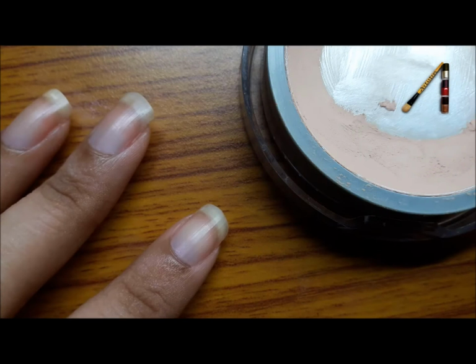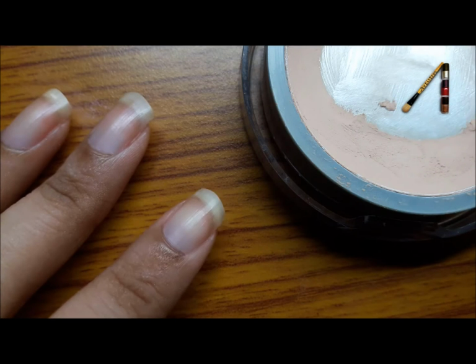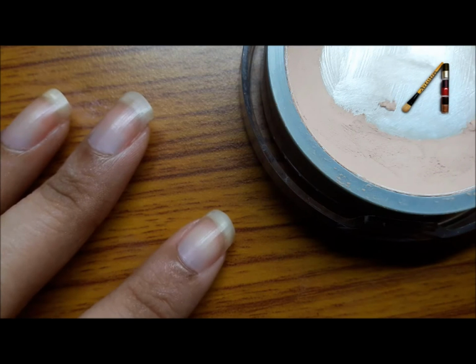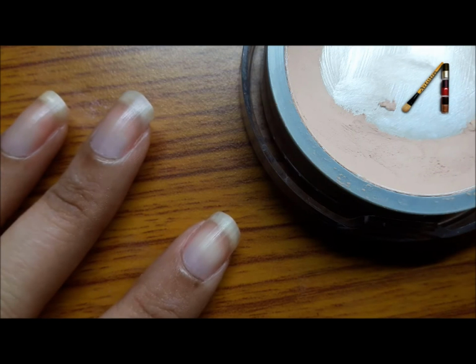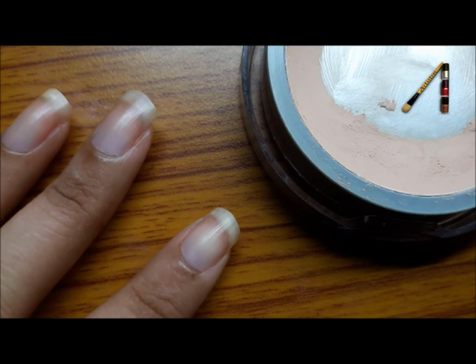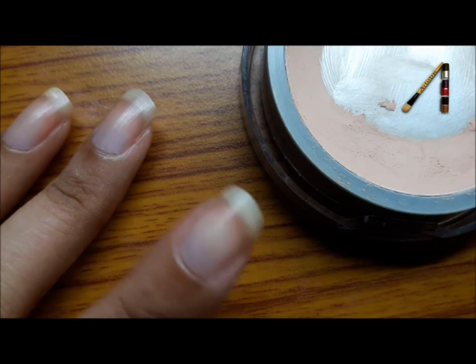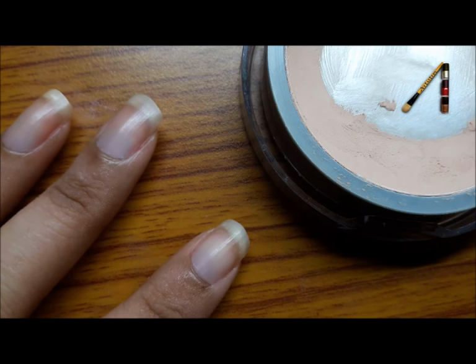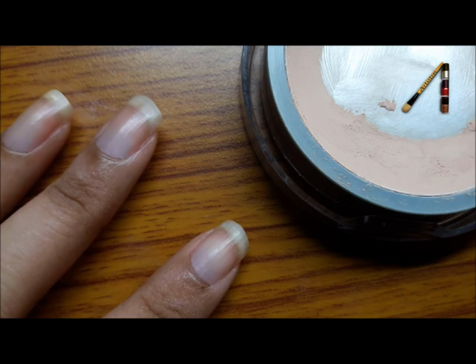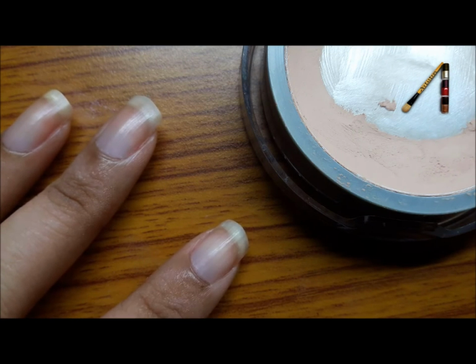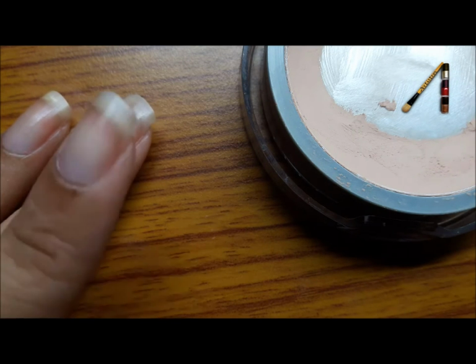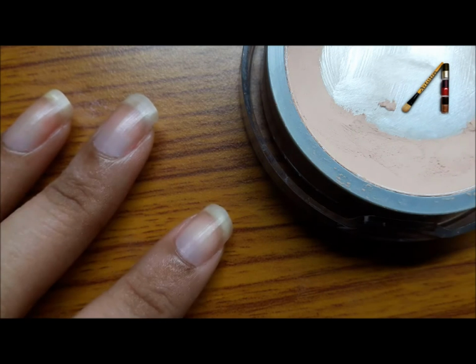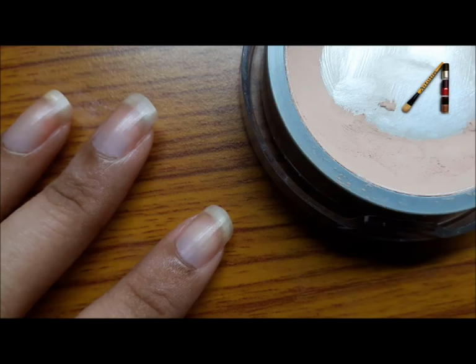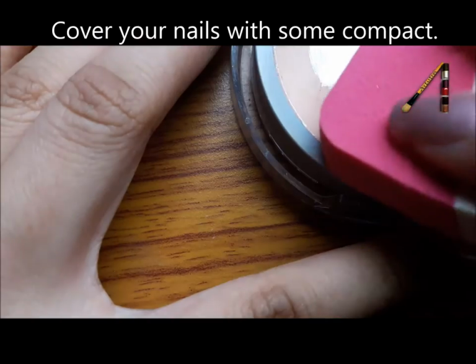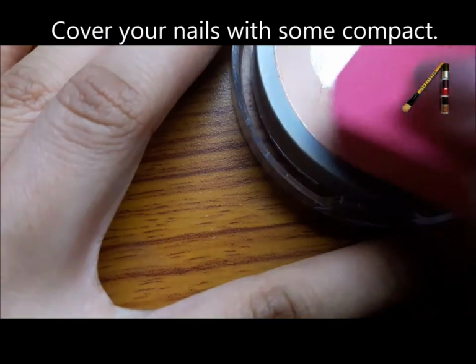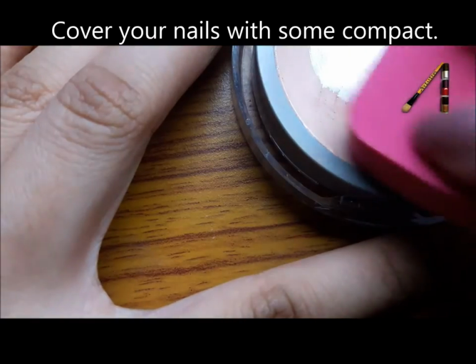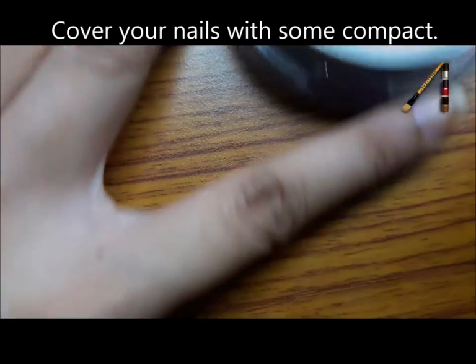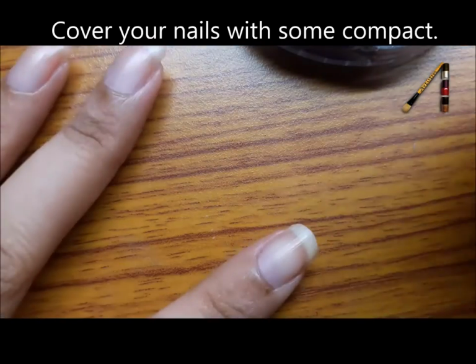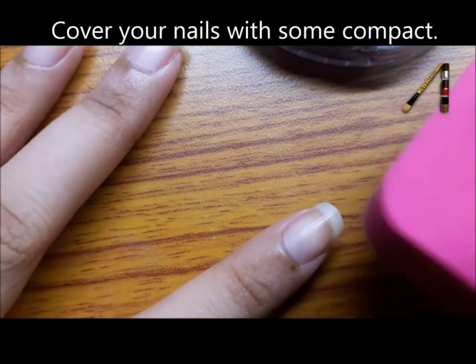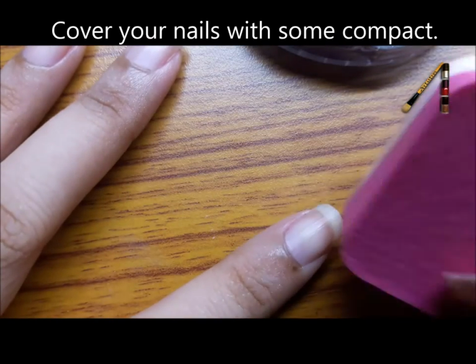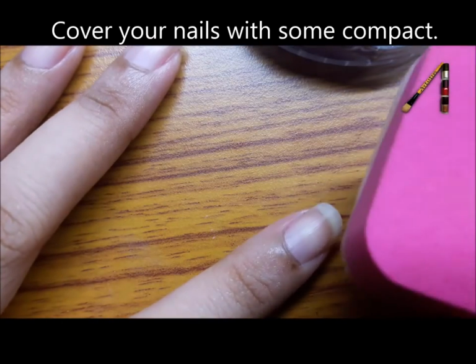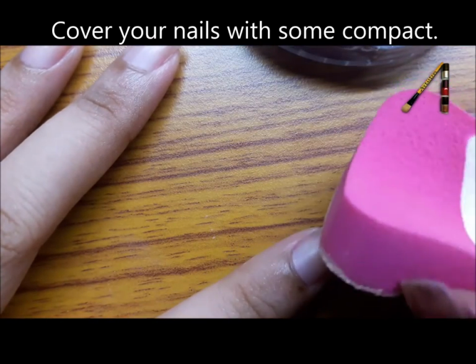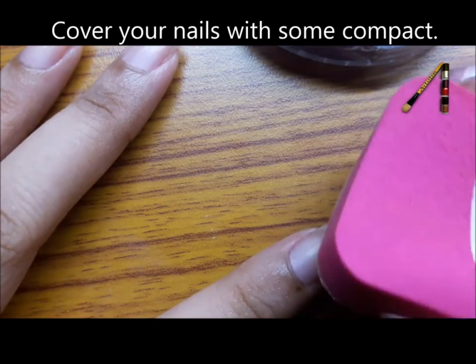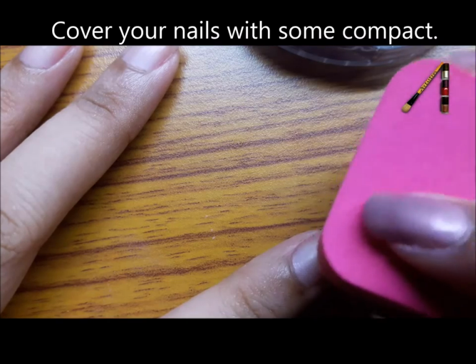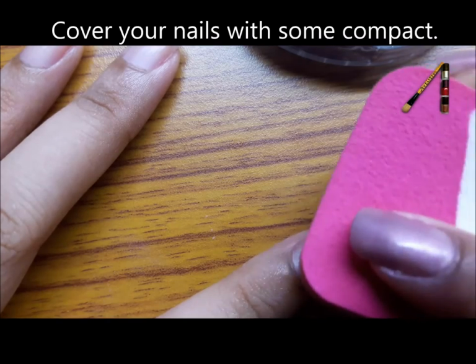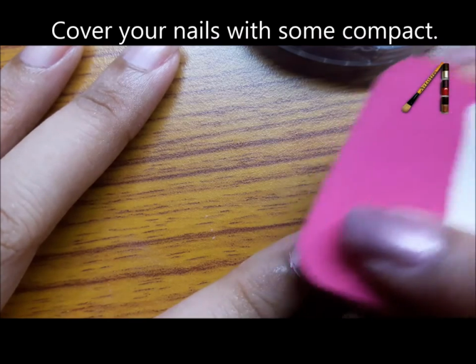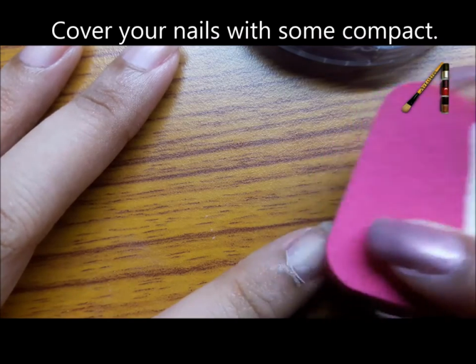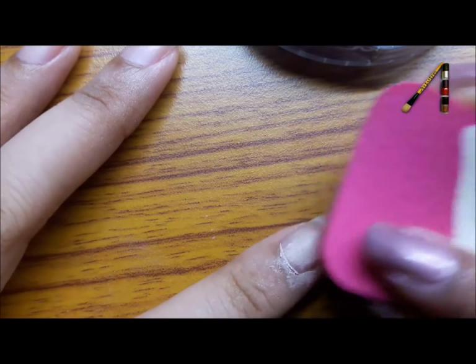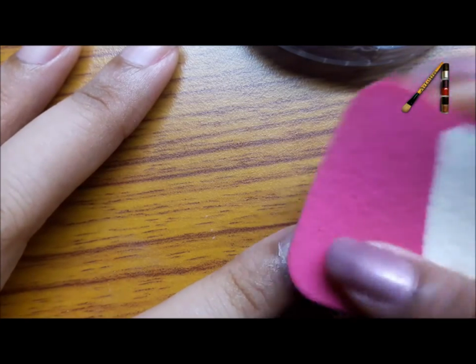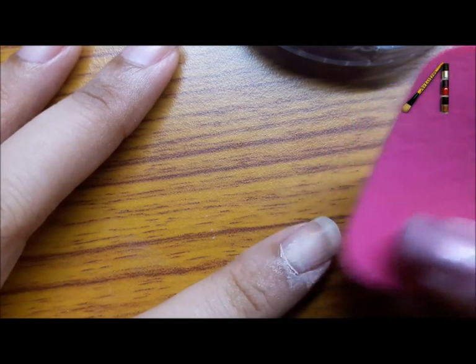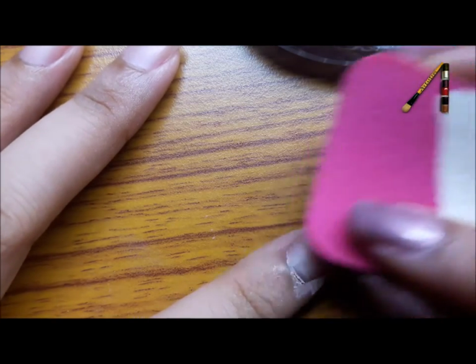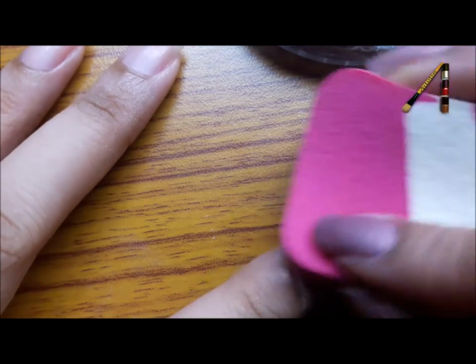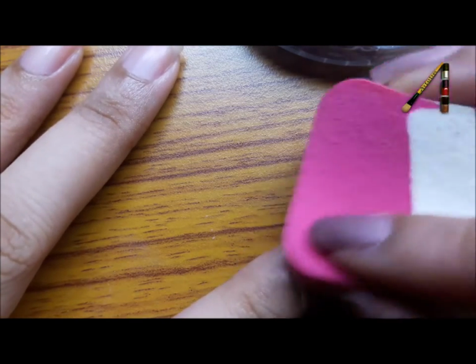First, cover your nail with a compact matte or a base color — I'm going to show you using both. Take some compact on your sponge and cover the nail using it. Don't worry about it going out.